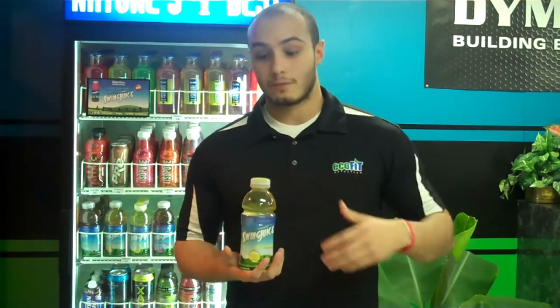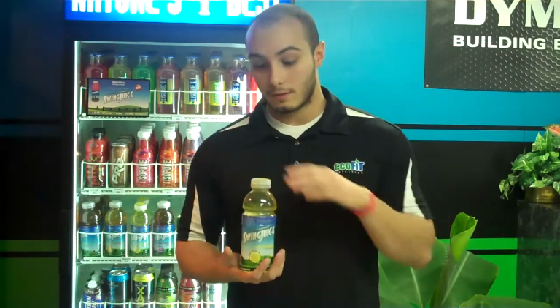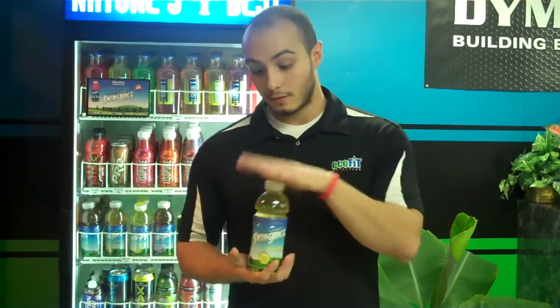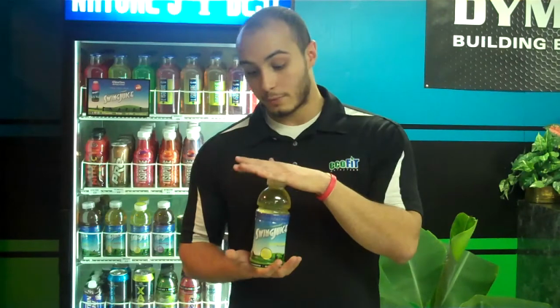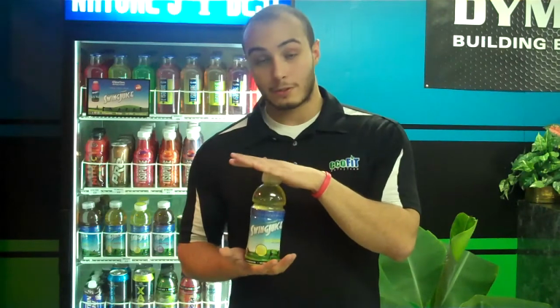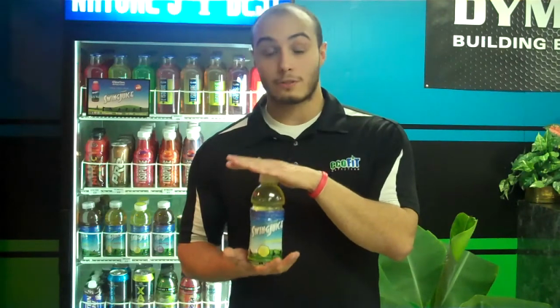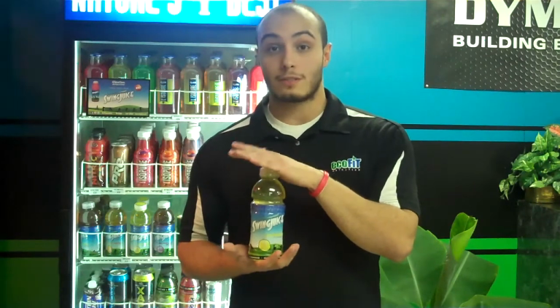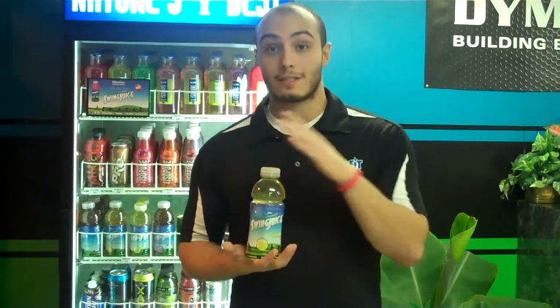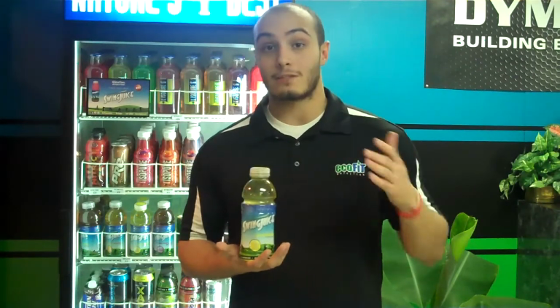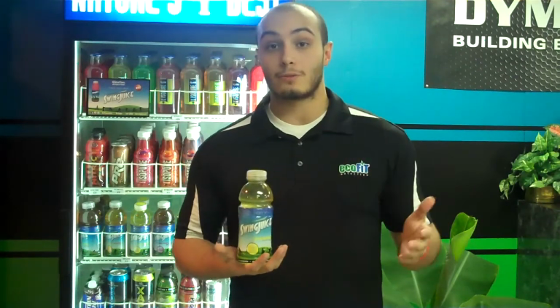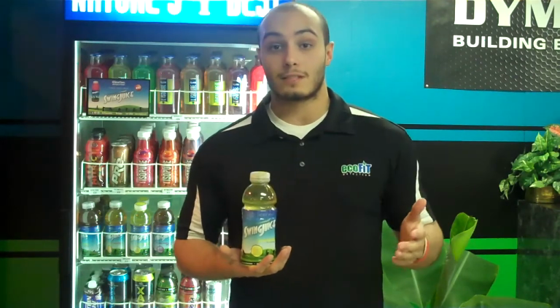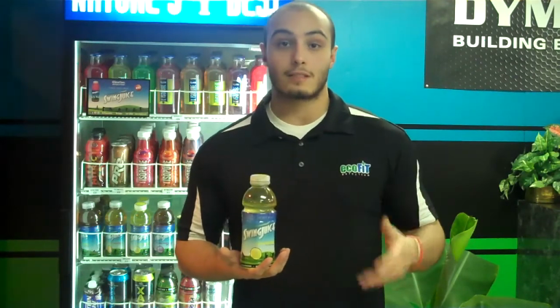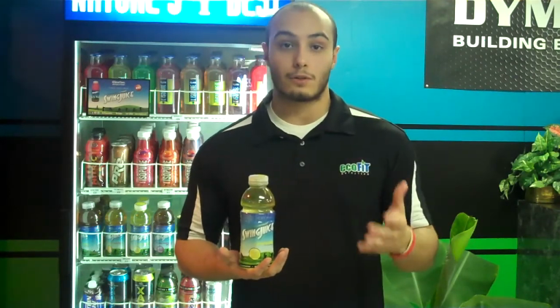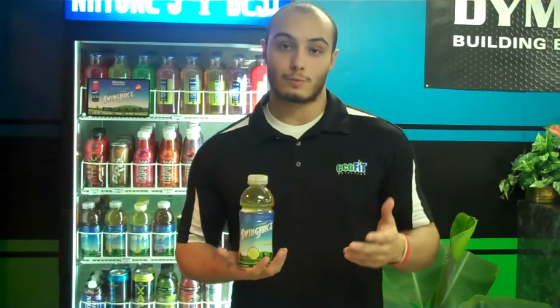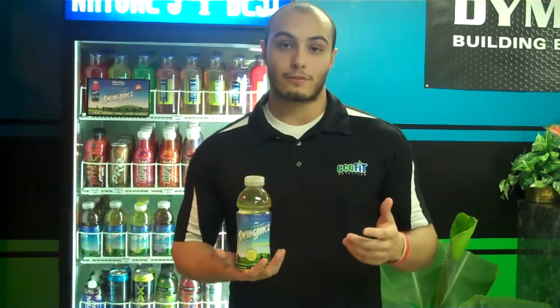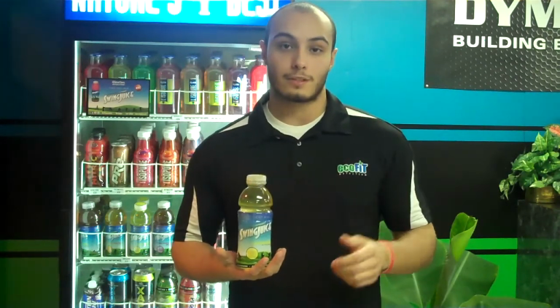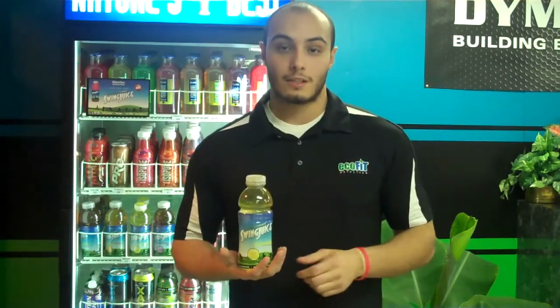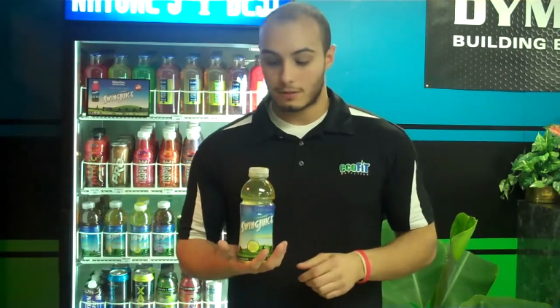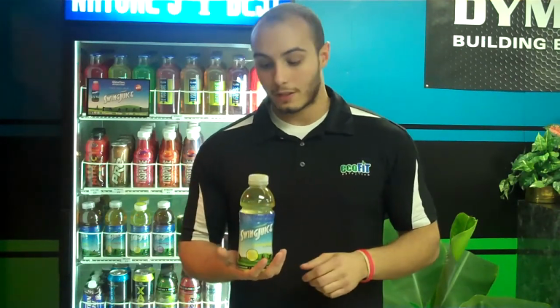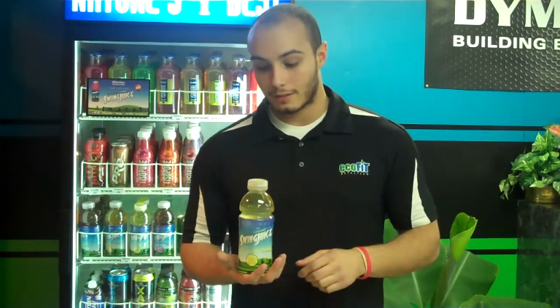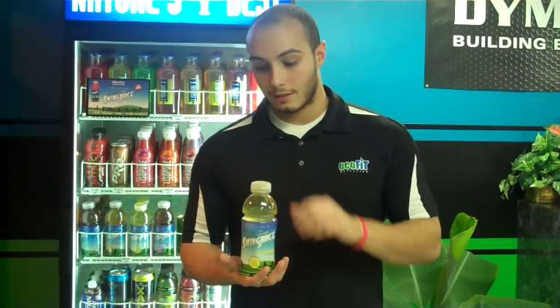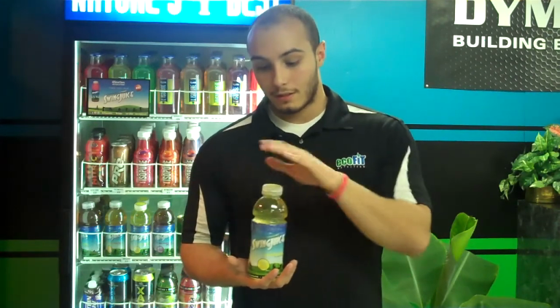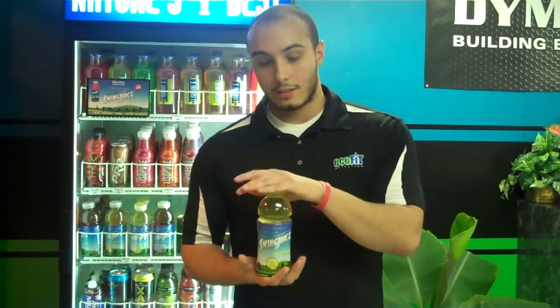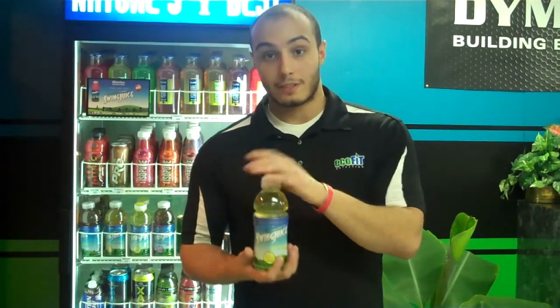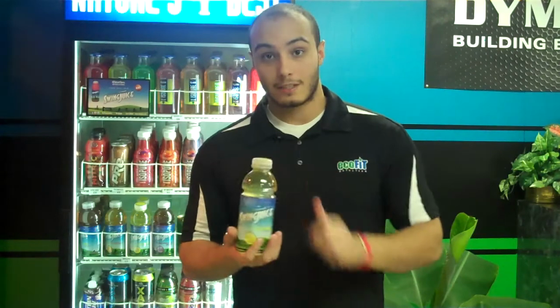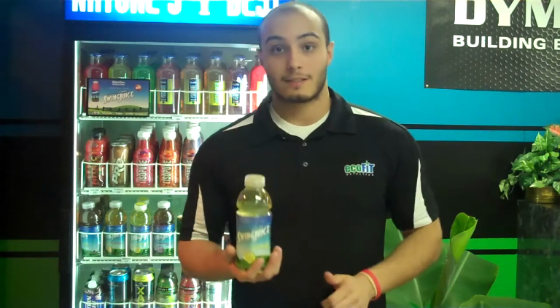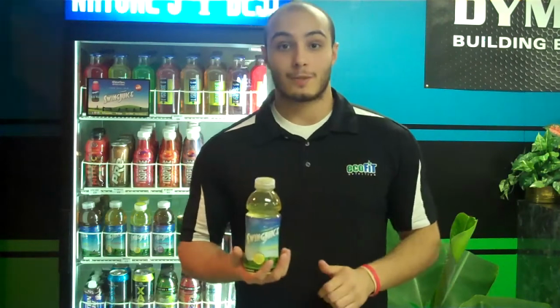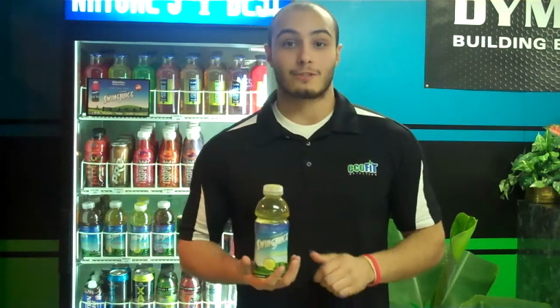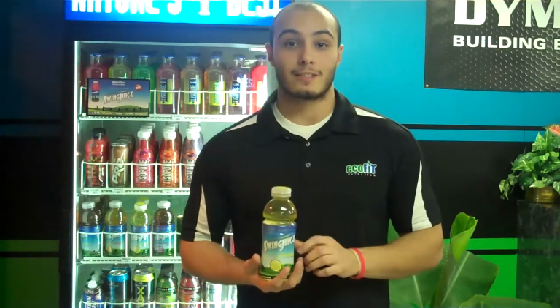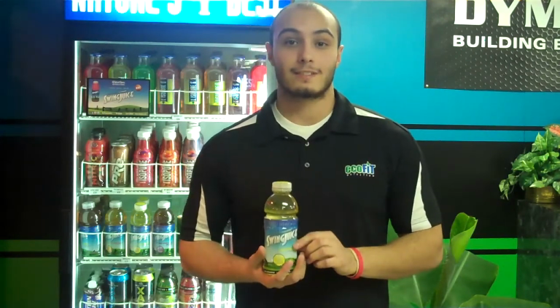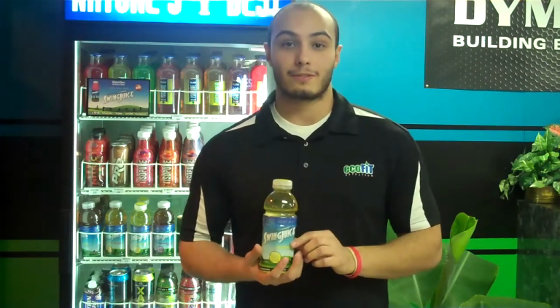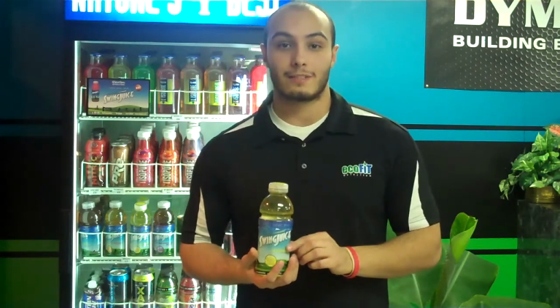So pretty much Swing Juice contains all those things and gives you all those benefits. So definitely keep on juicing. Have a good one.